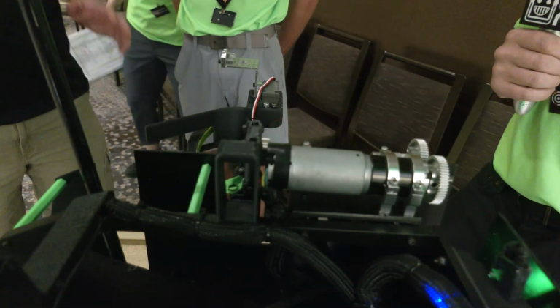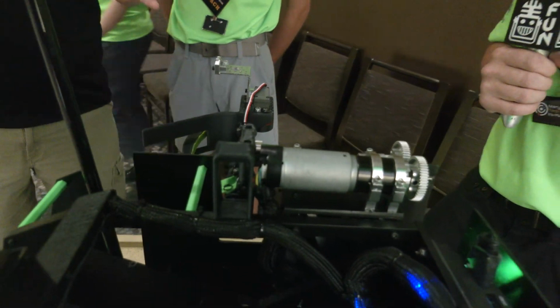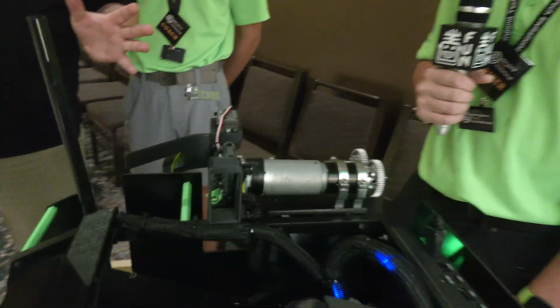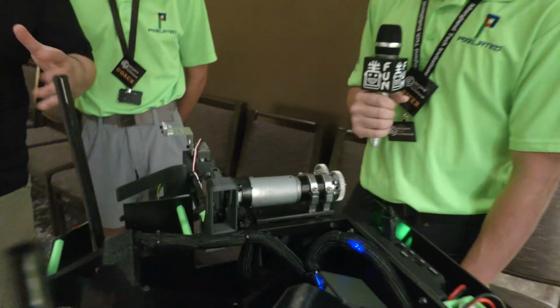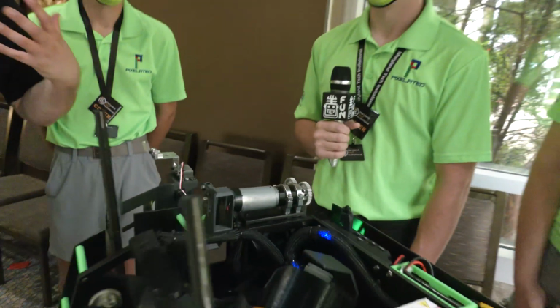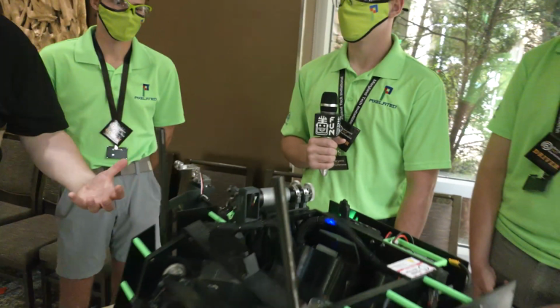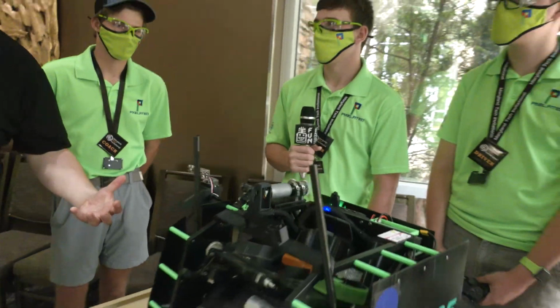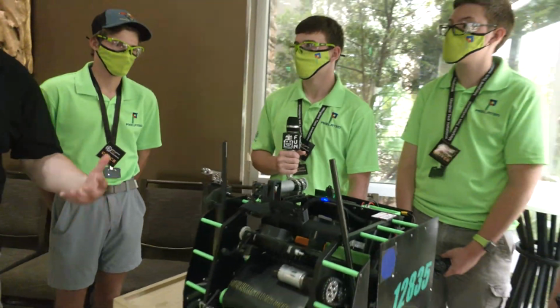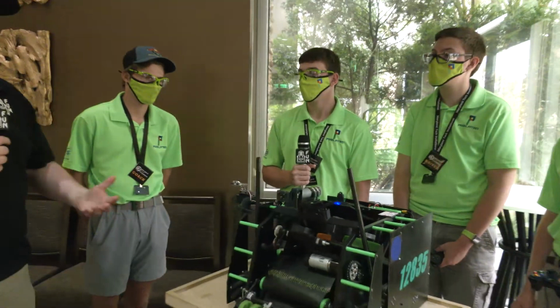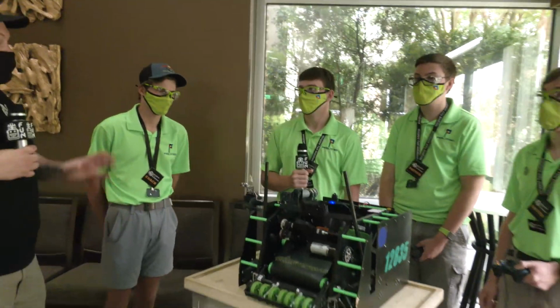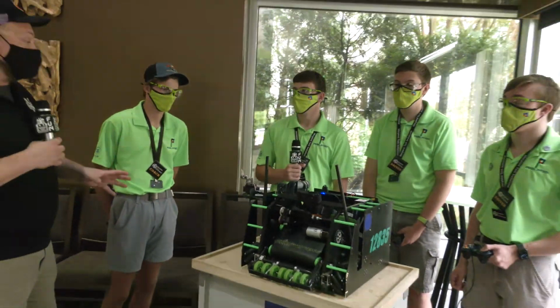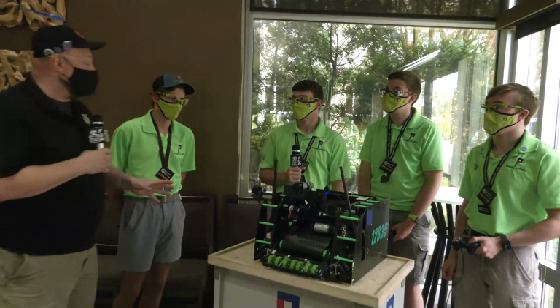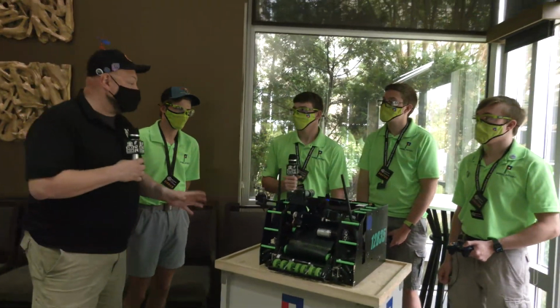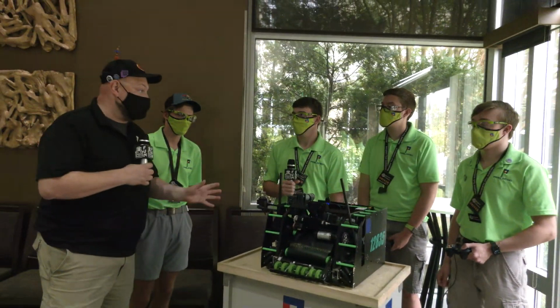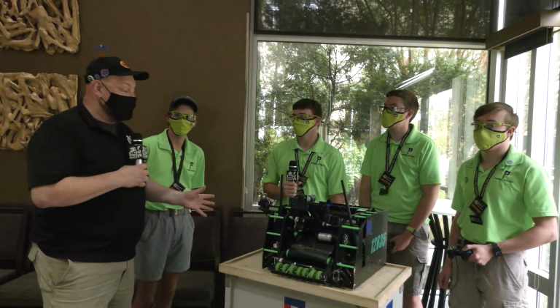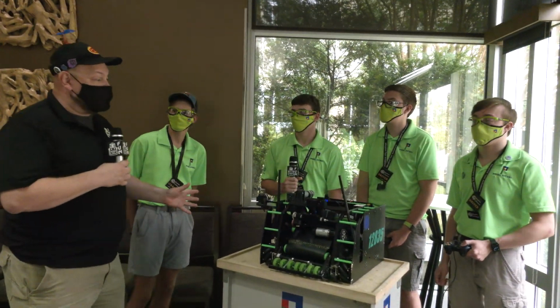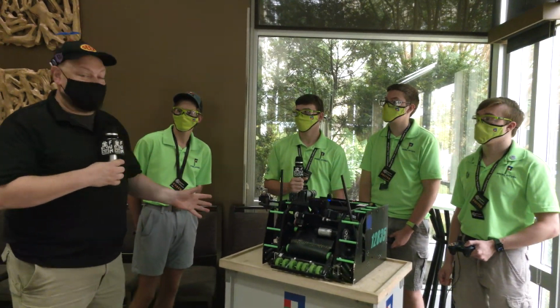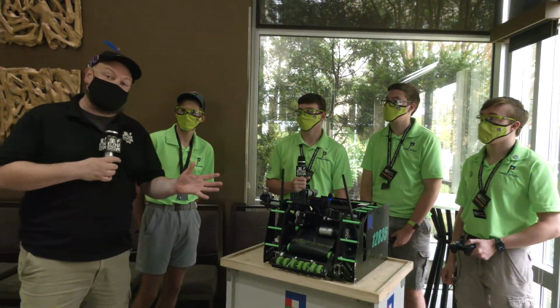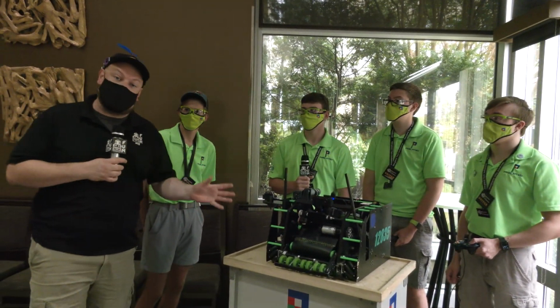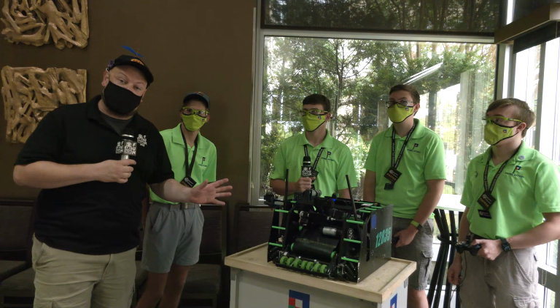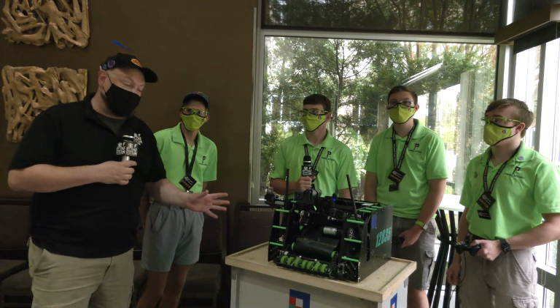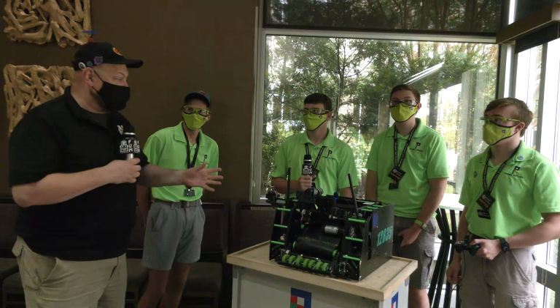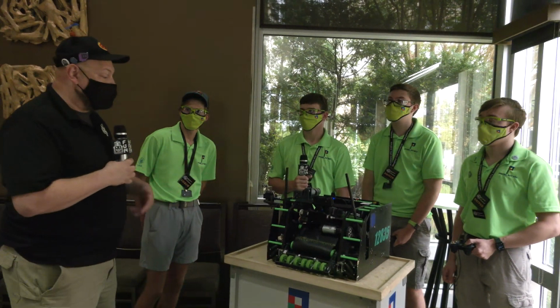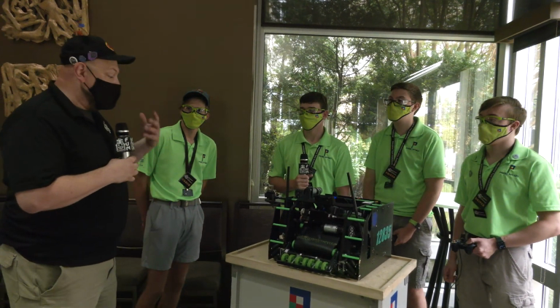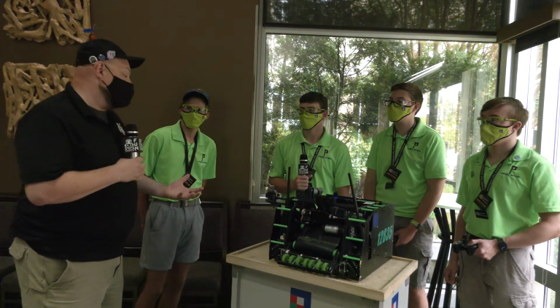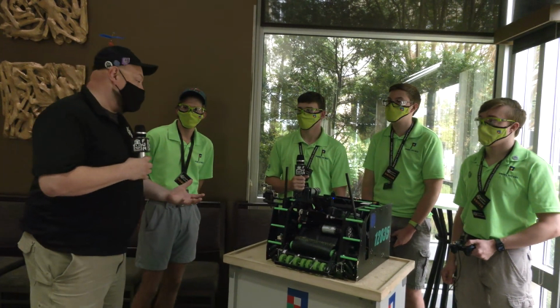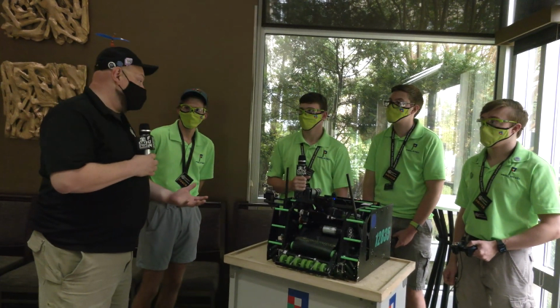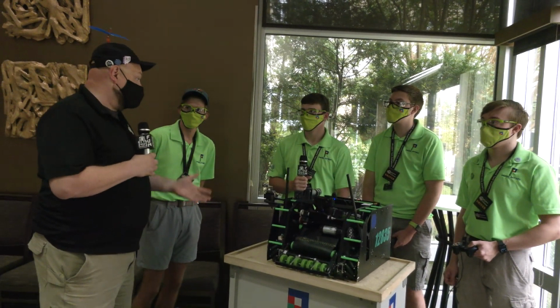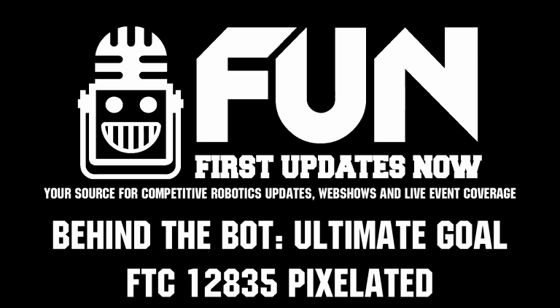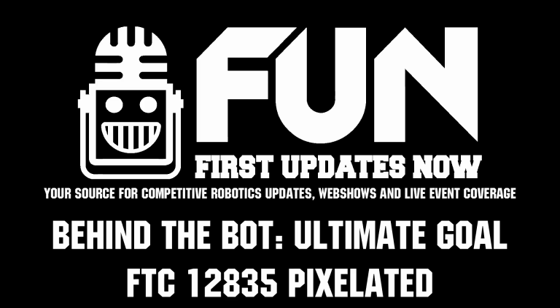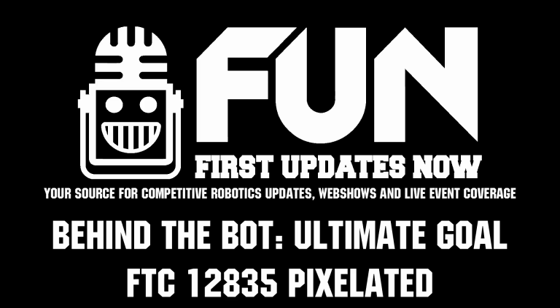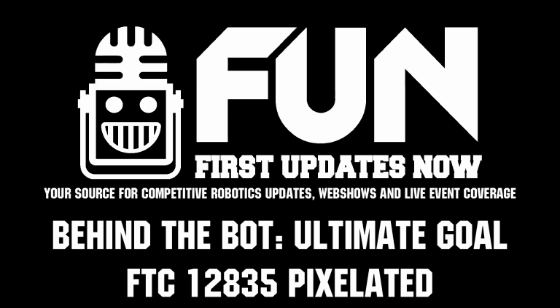Well Pixelated, thanks a lot for taking the time to speak to us about your team and your robot. Good luck here at MTI — looking for big performances. This is a team you've heard about for years, so can't wait to see even more in the future. Thanks a lot for taking the time. Thank you.